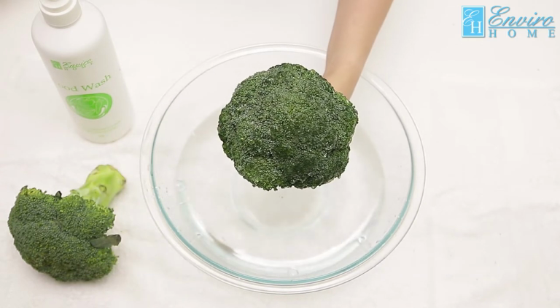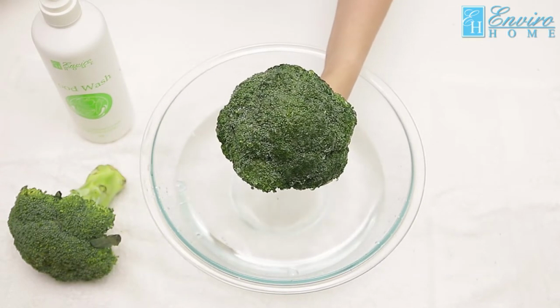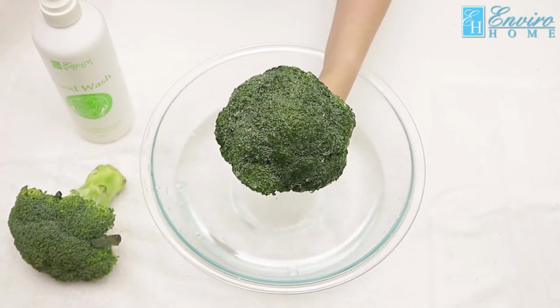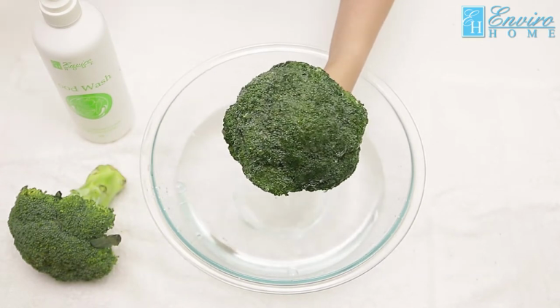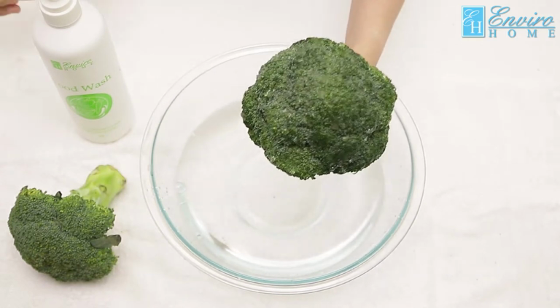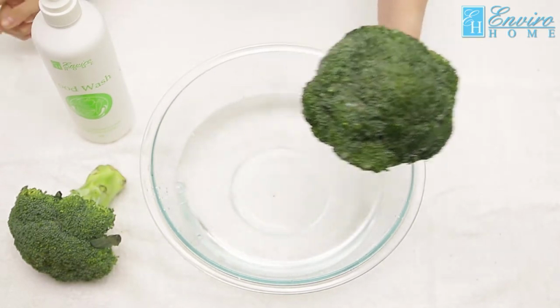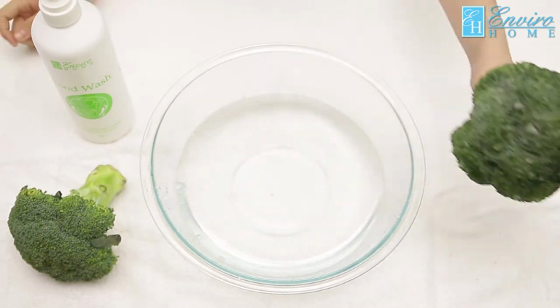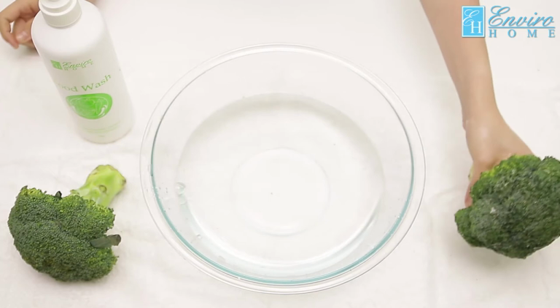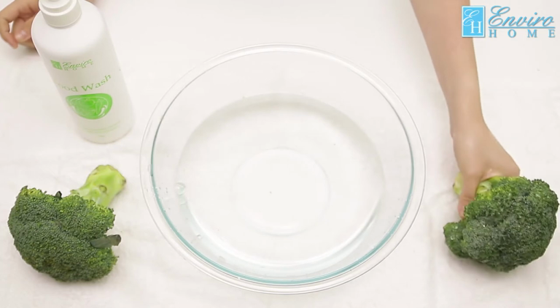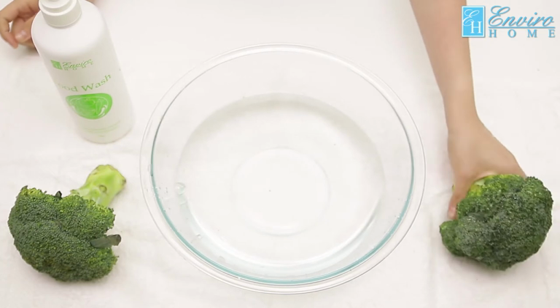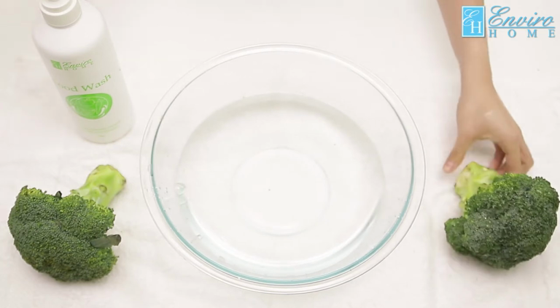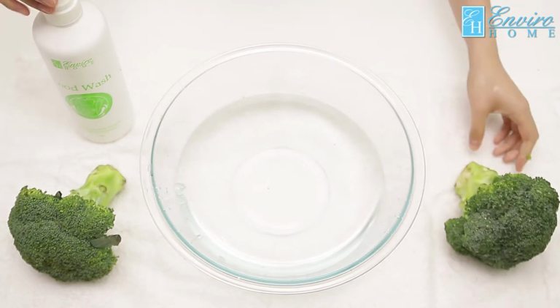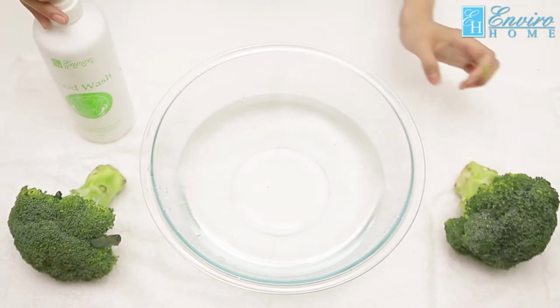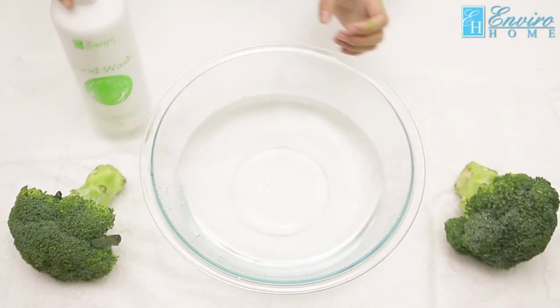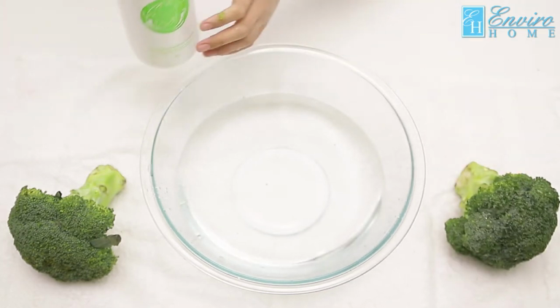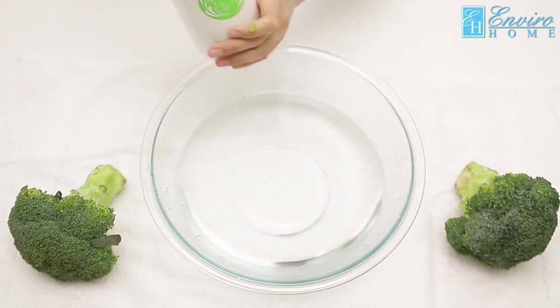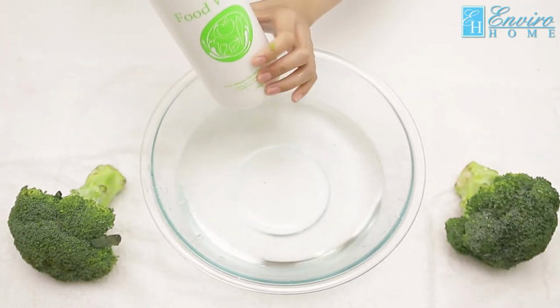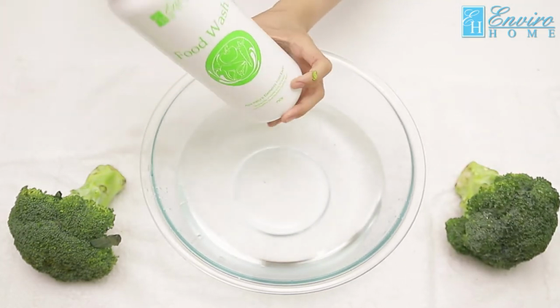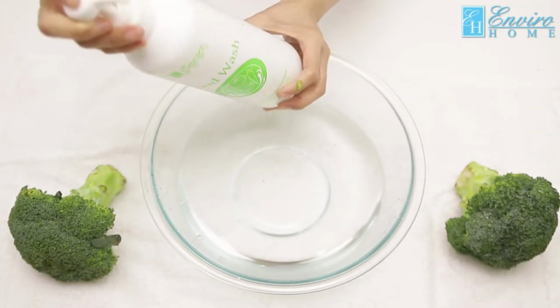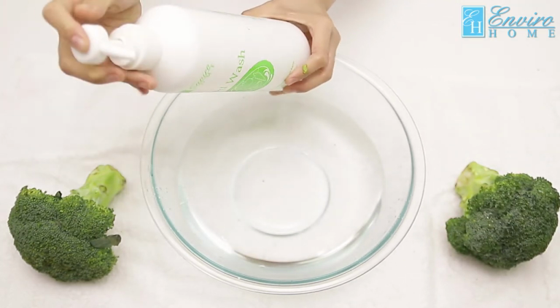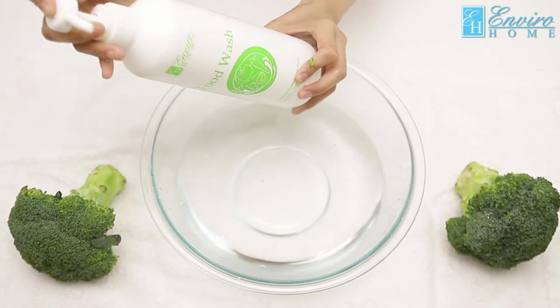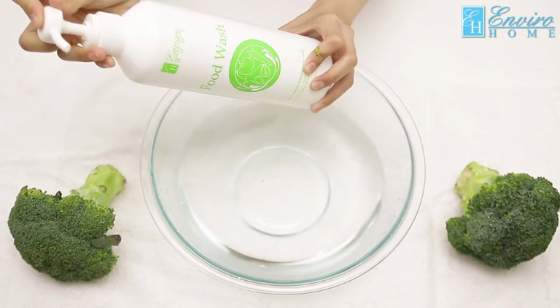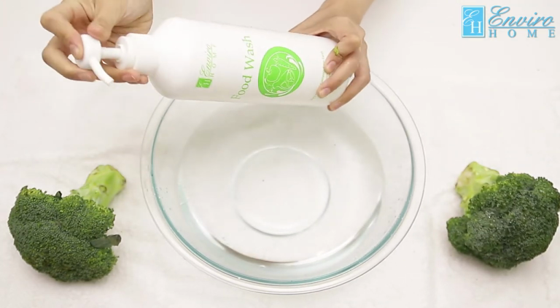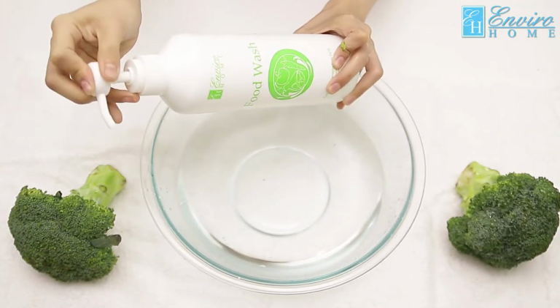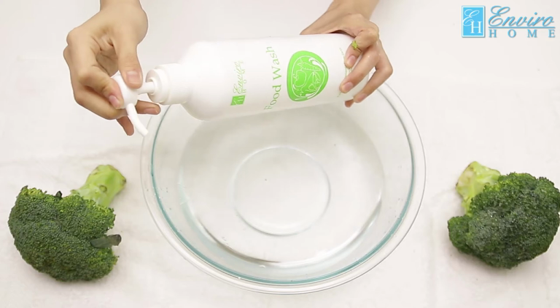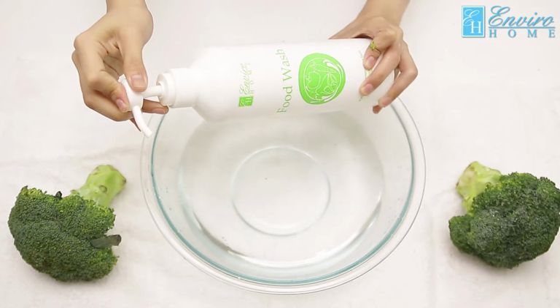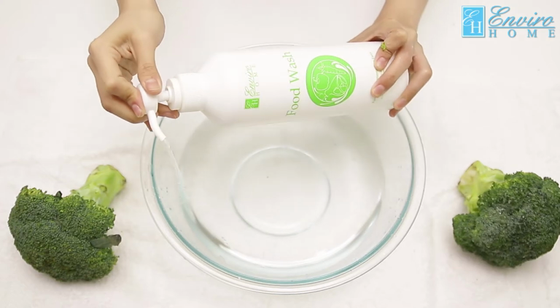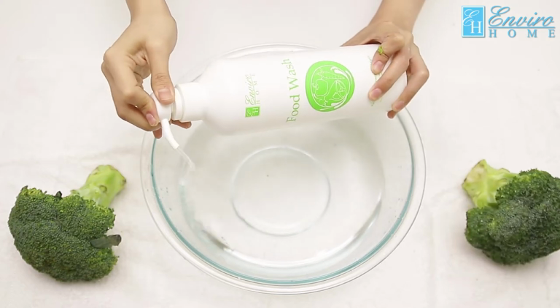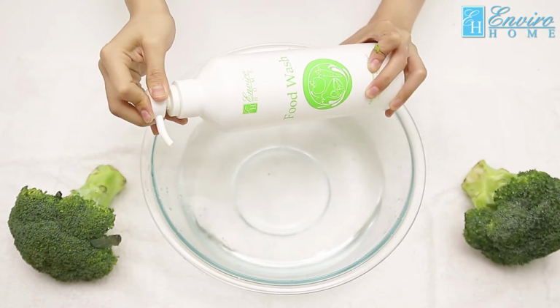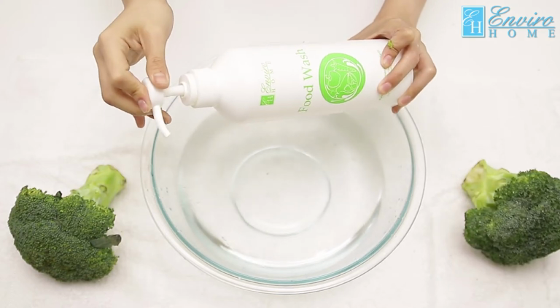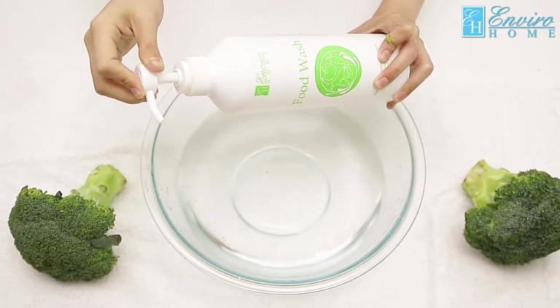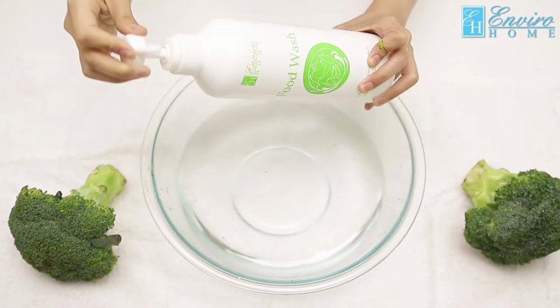To fully remove pesticides, you'll need Envira Home Food Wash. It's fragrance-free, colorant-free, and bubble-free. It uses mineral salt,